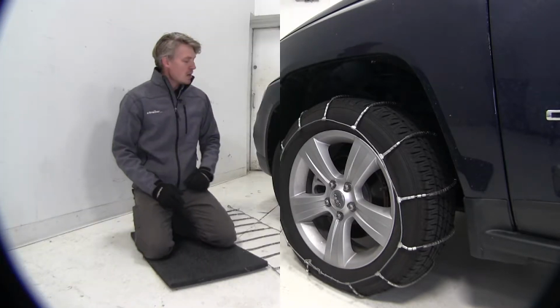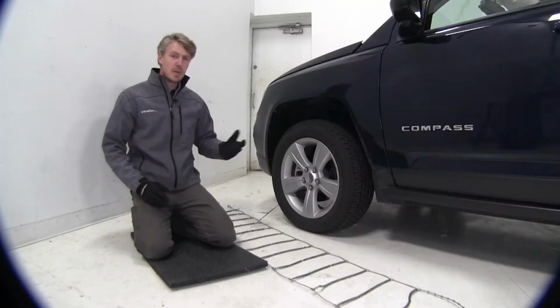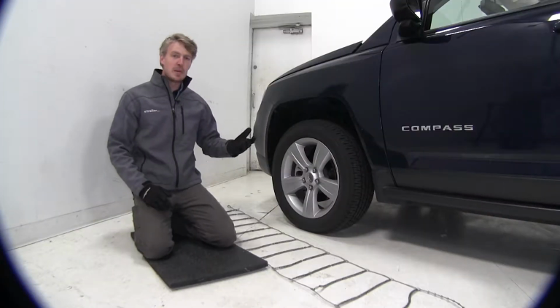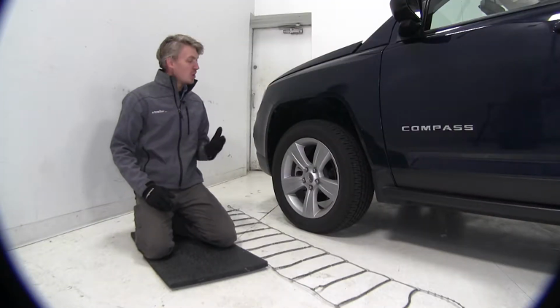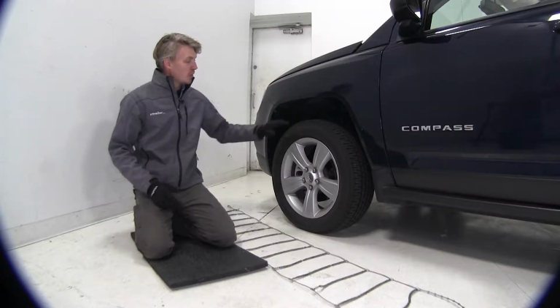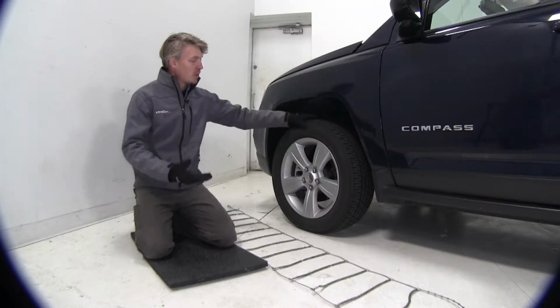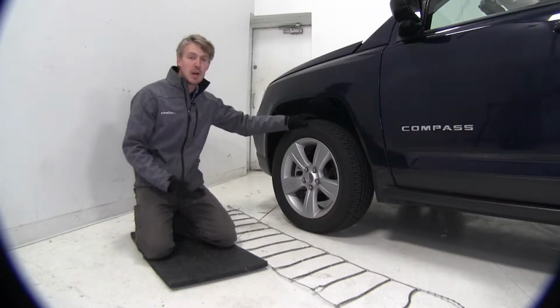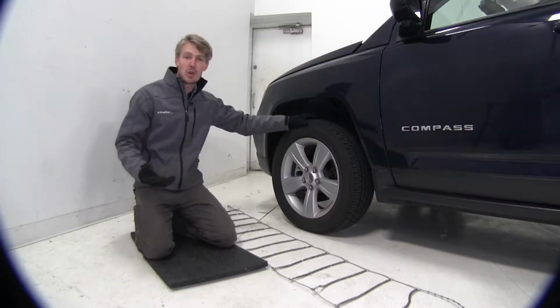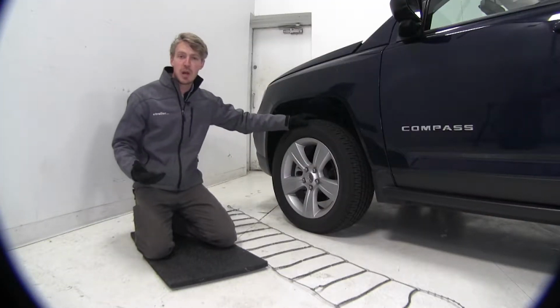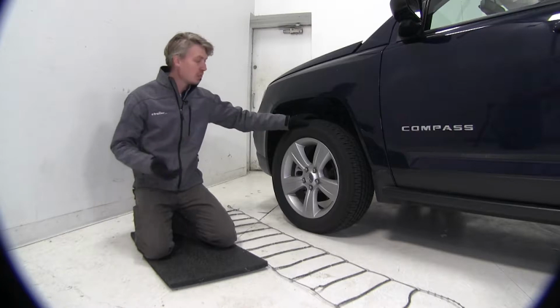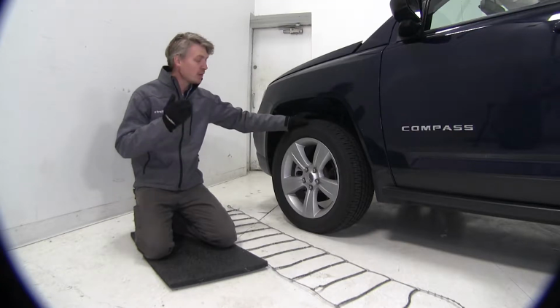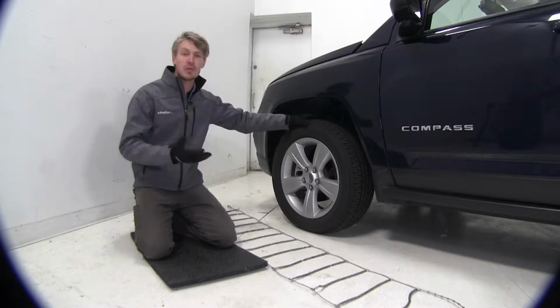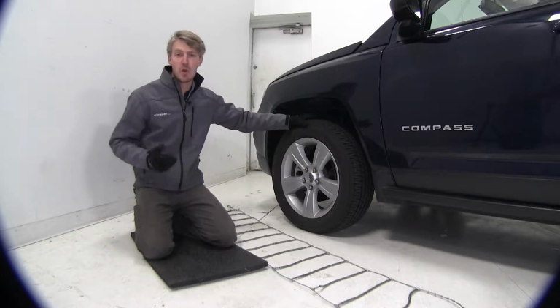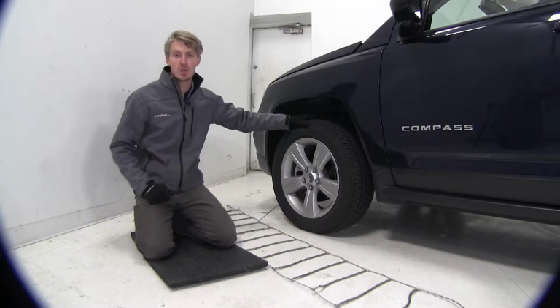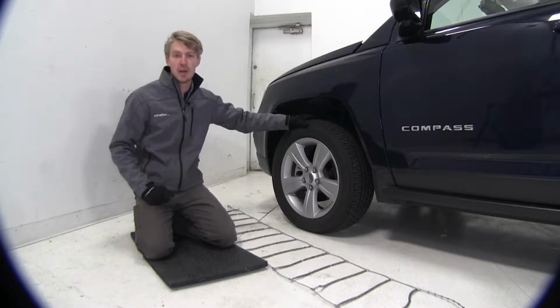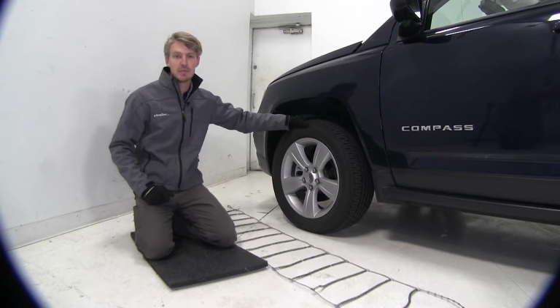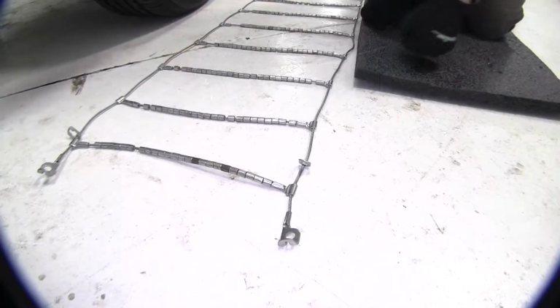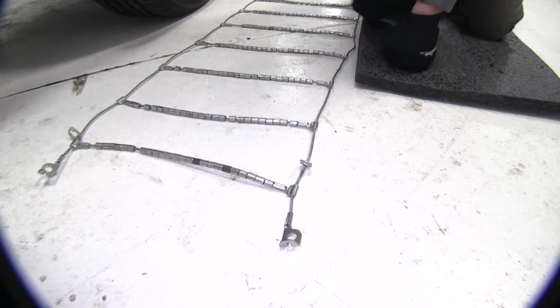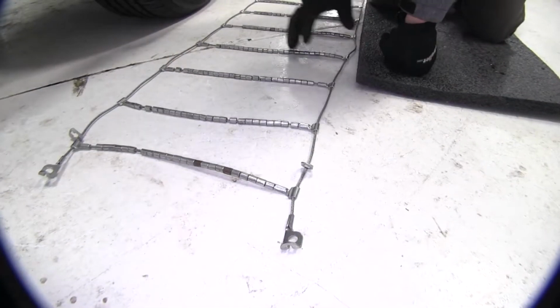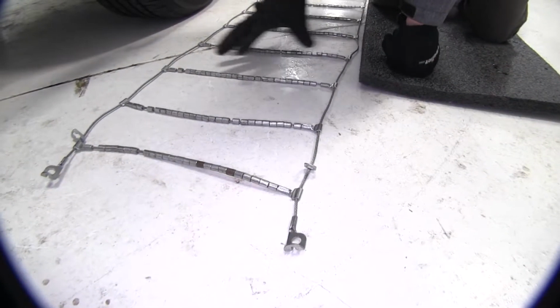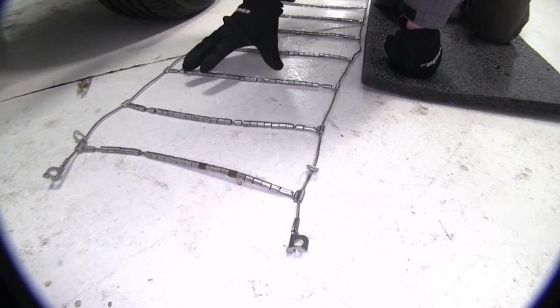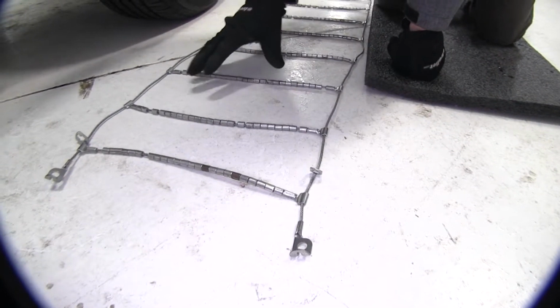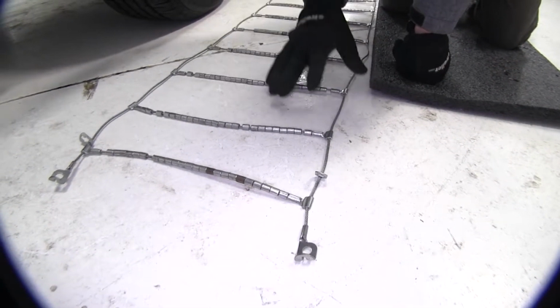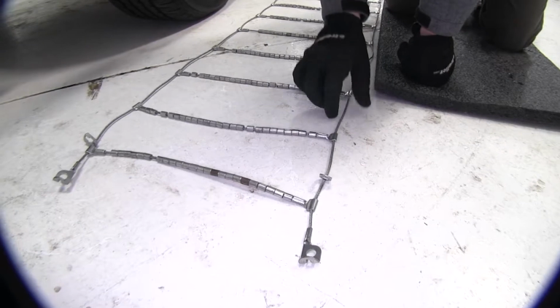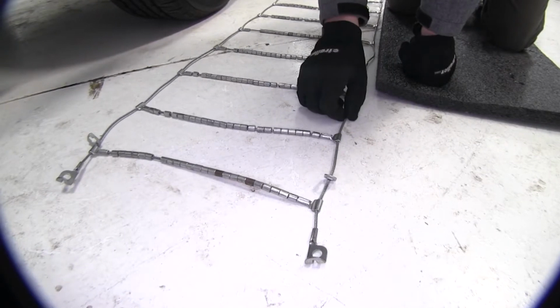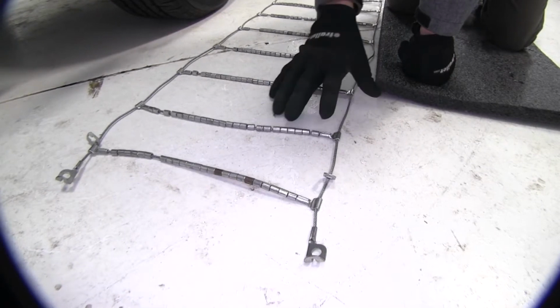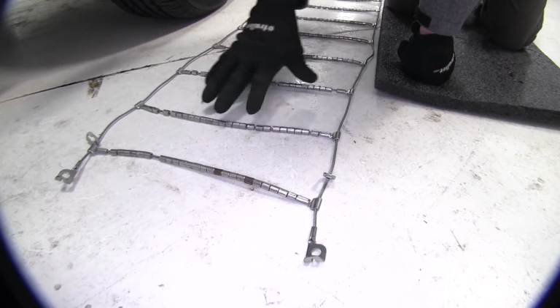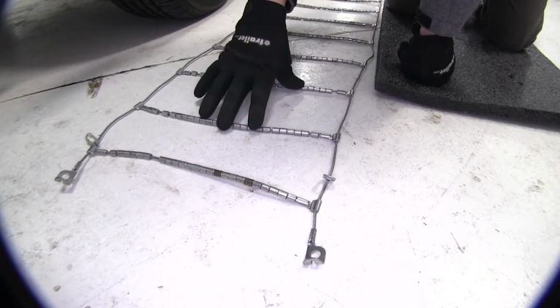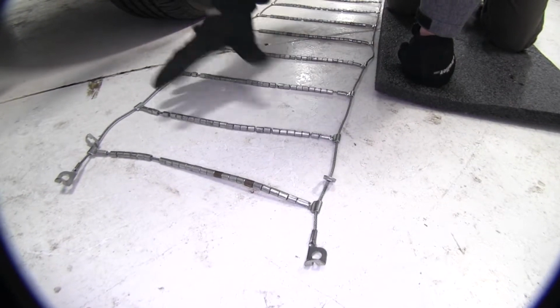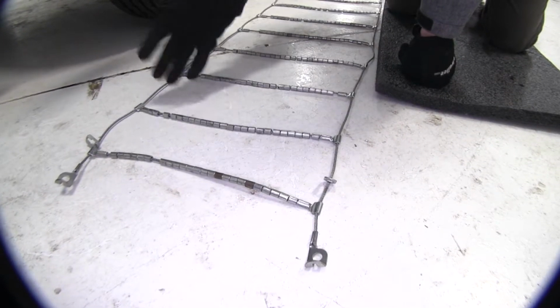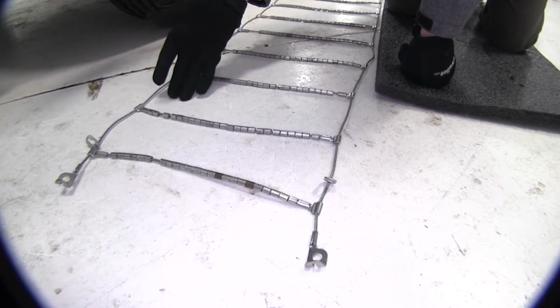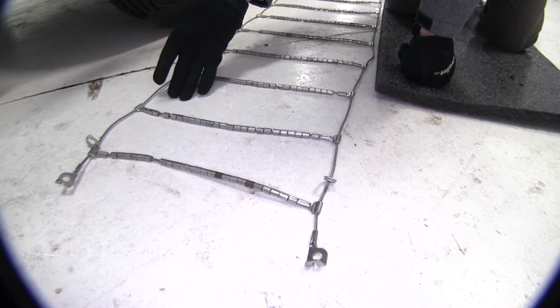We're going to be putting tire chains on the front tires of our Jeep Compass because it is front wheel drive. To begin our test fit, I've gone ahead and laid out the chain. It's a good idea to make sure there's no kinks, twists, or any tangles in it.